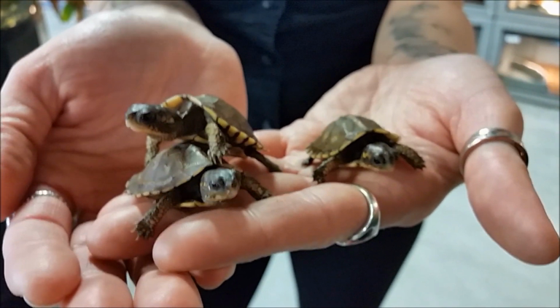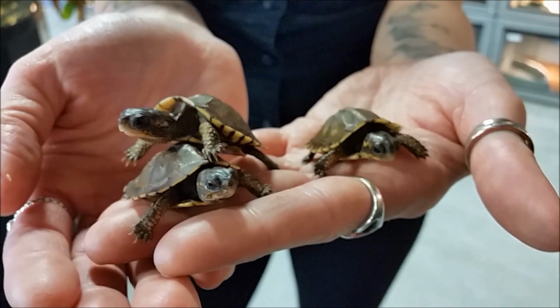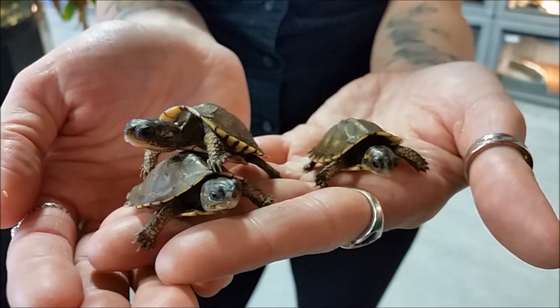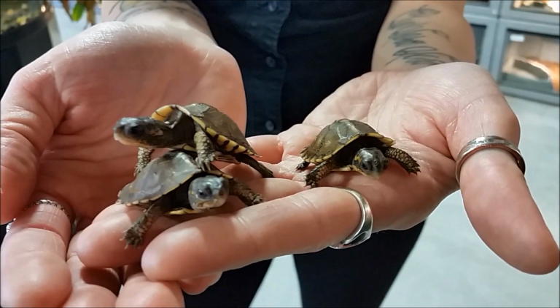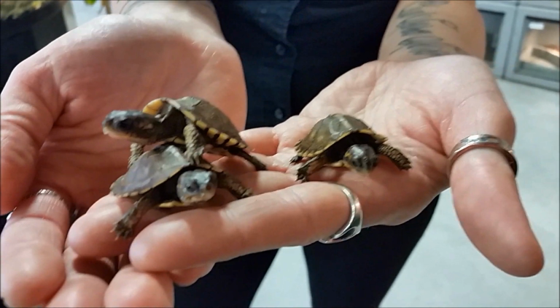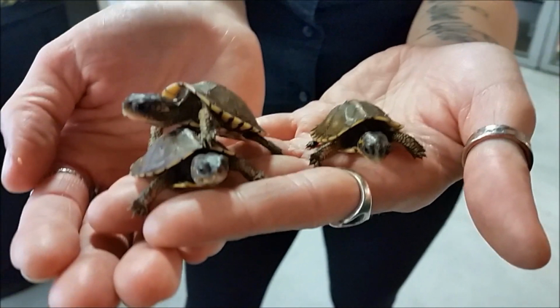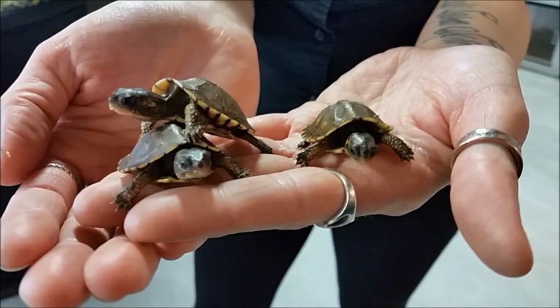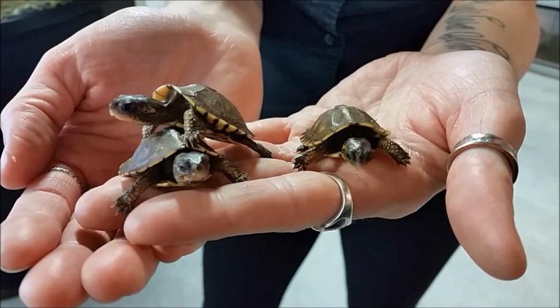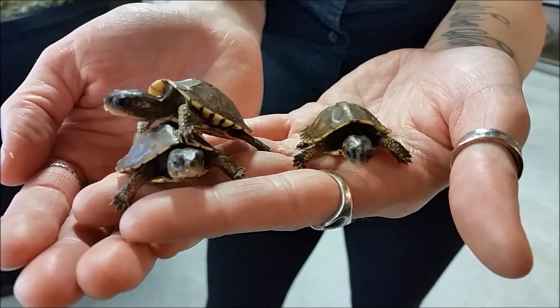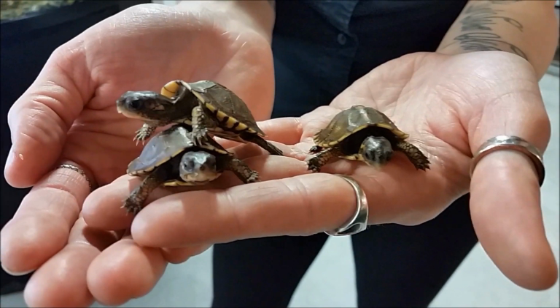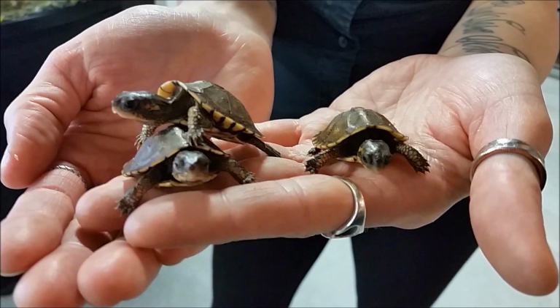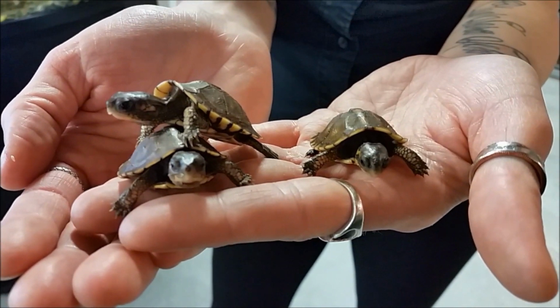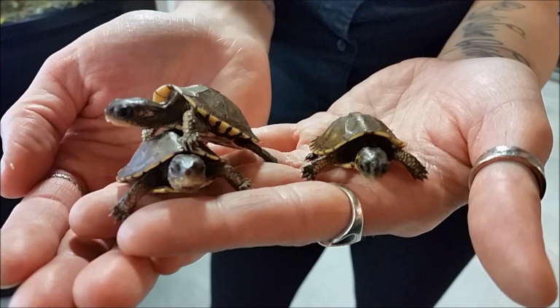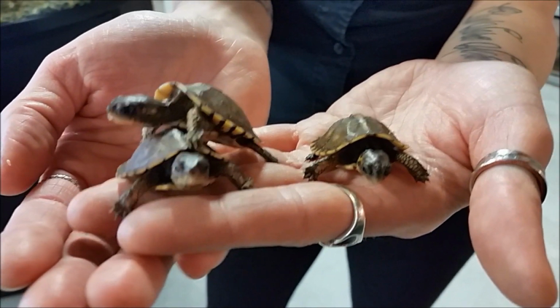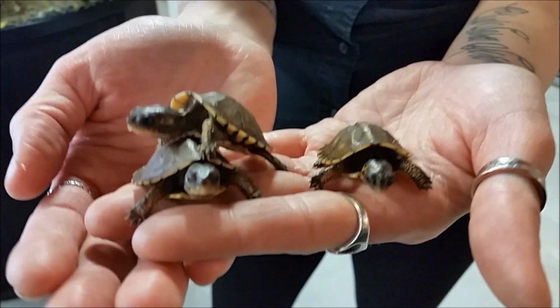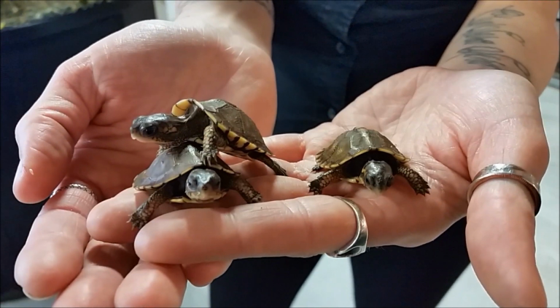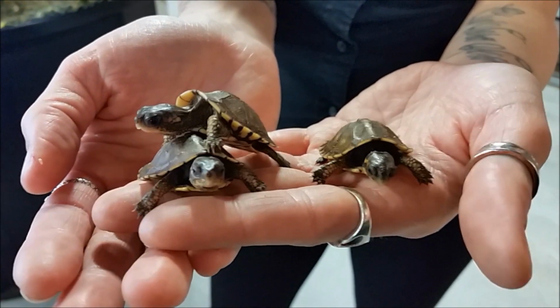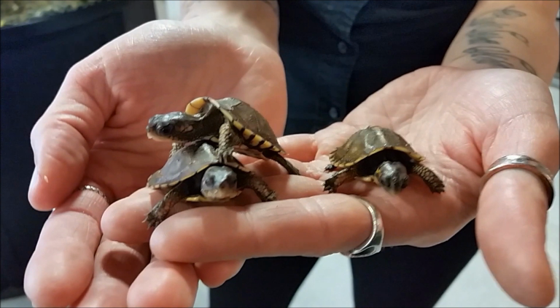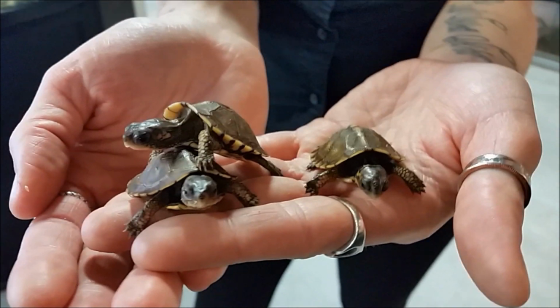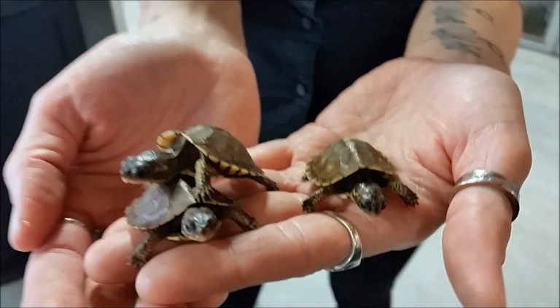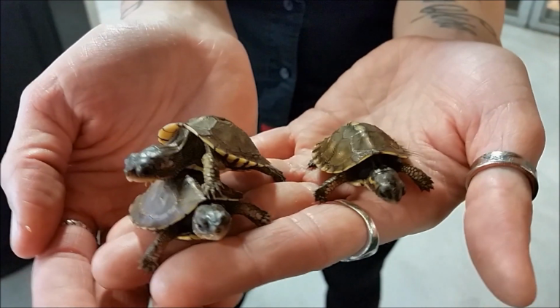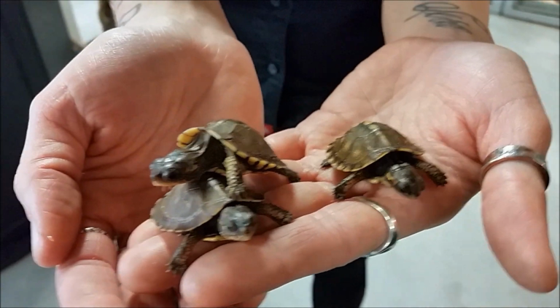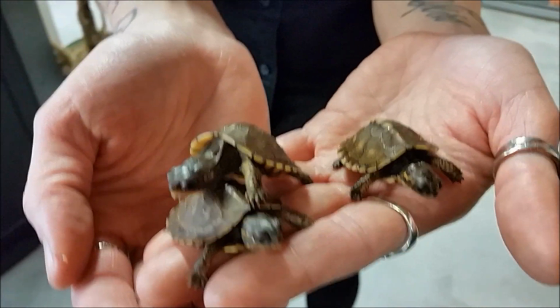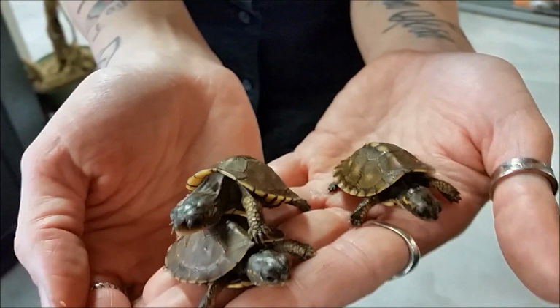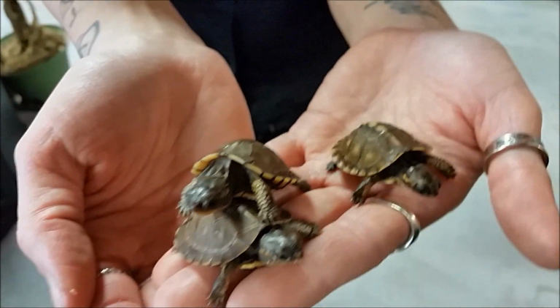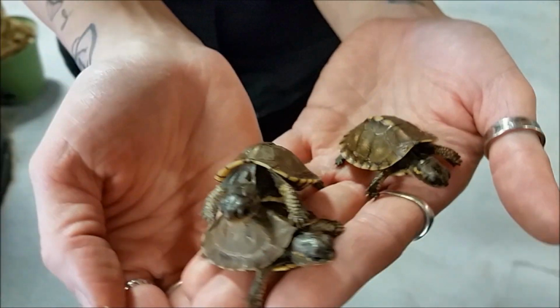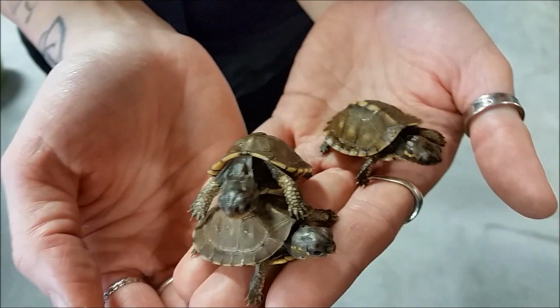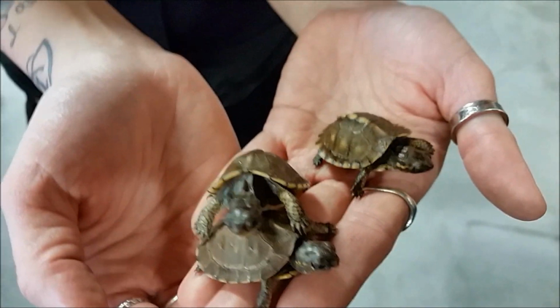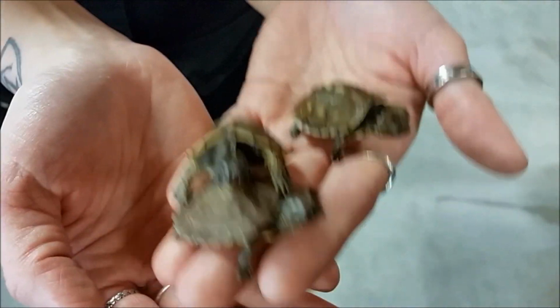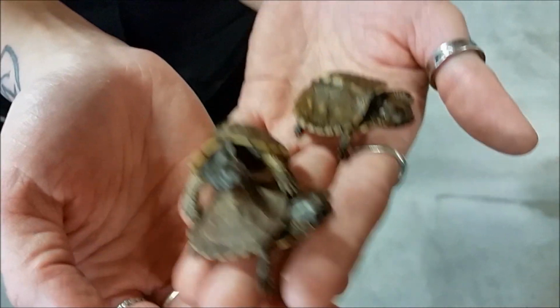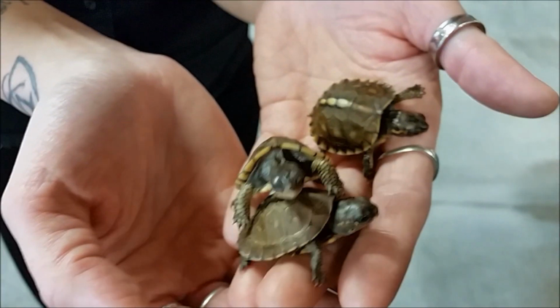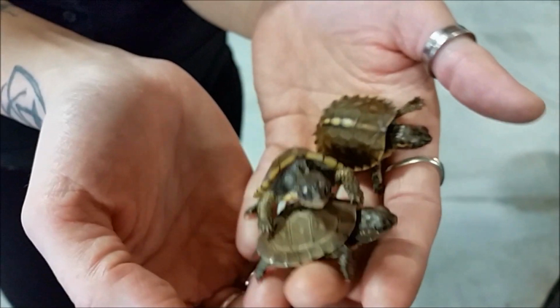These guys are currently feeding on small mealworms, waxworms, small roaches, and crickets. Also dark greens — collard, mustard, romaine — you know, the normal ones.